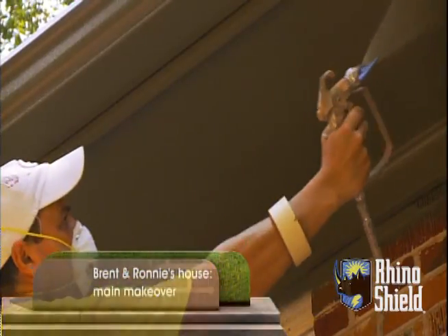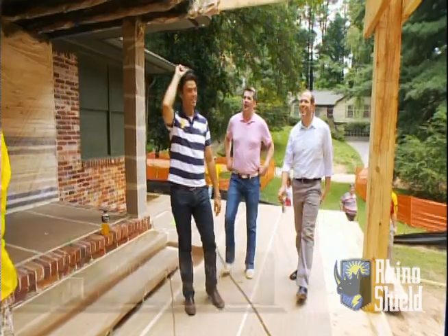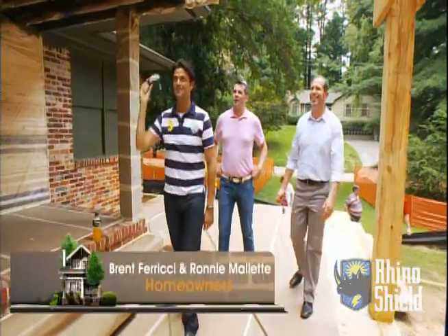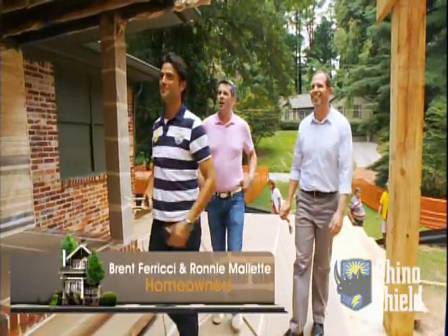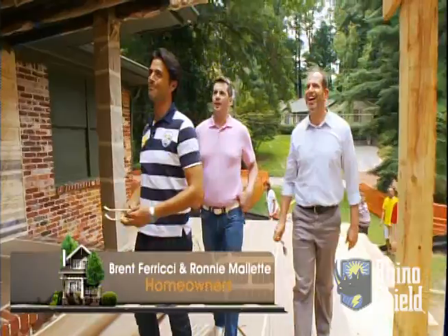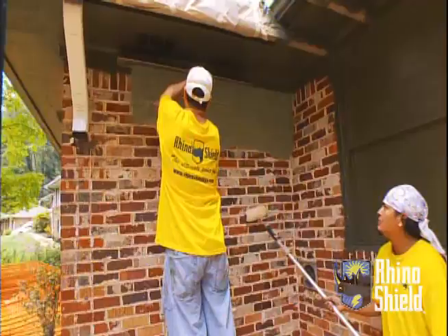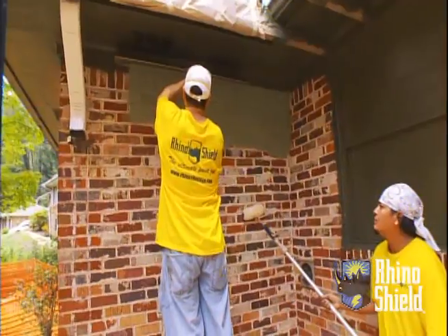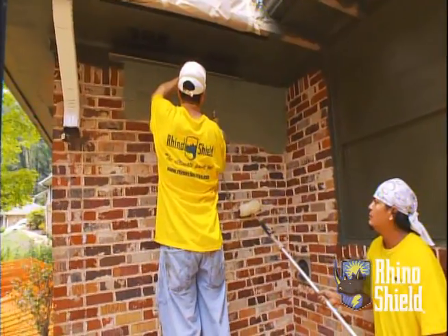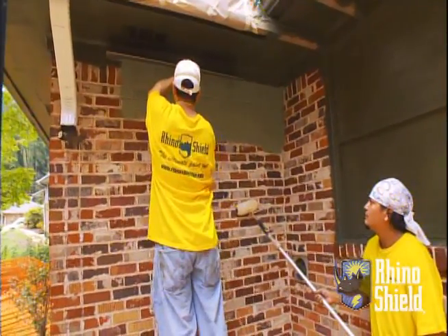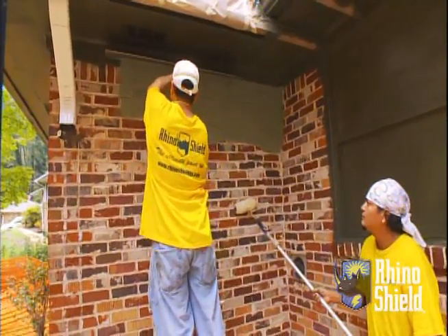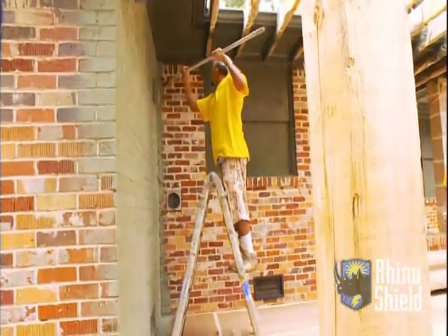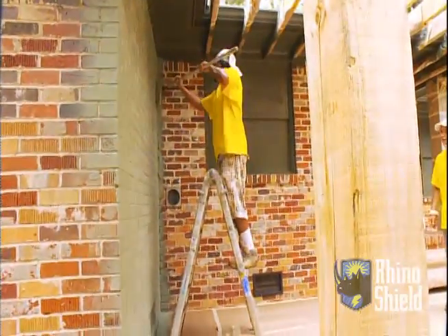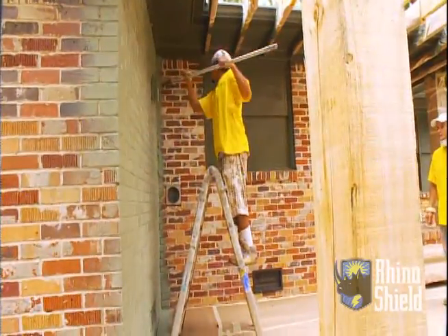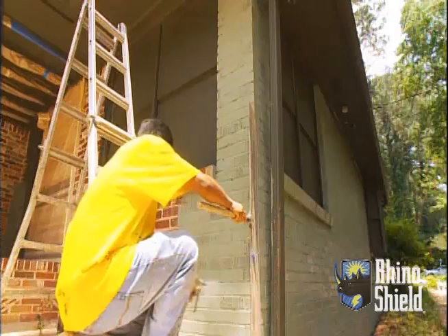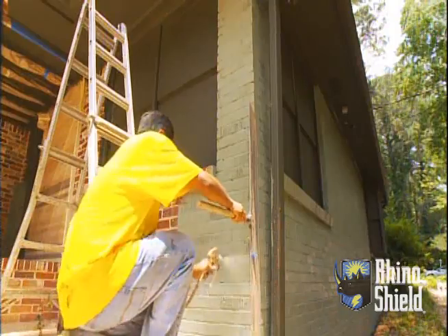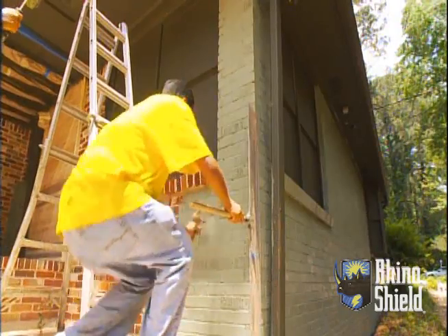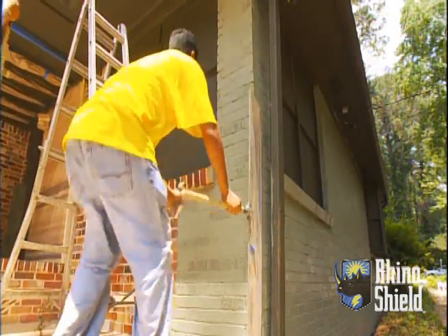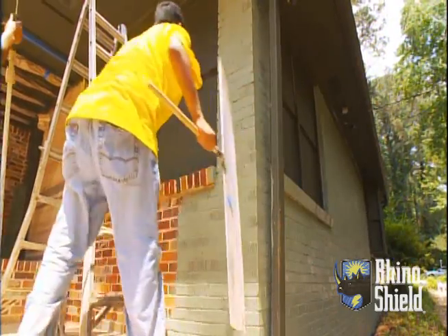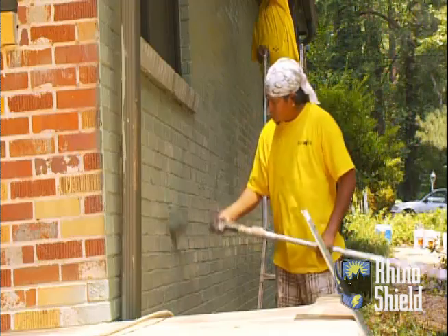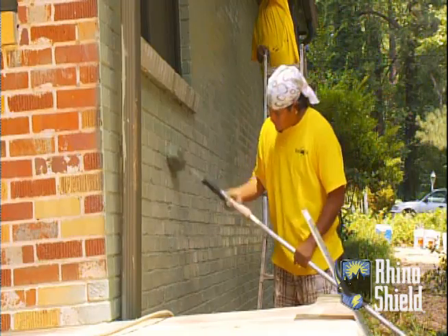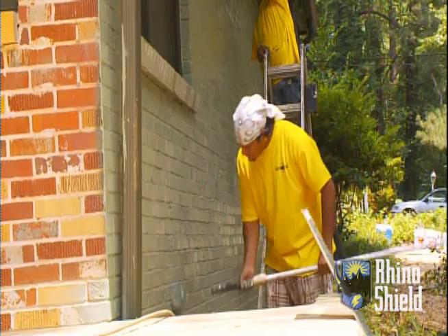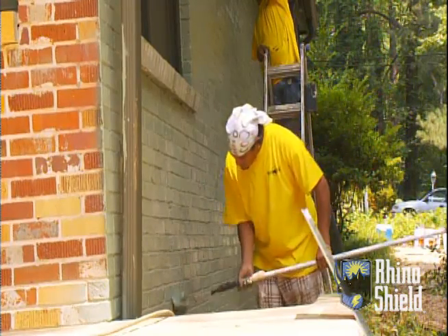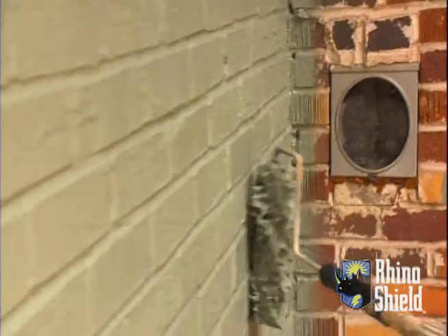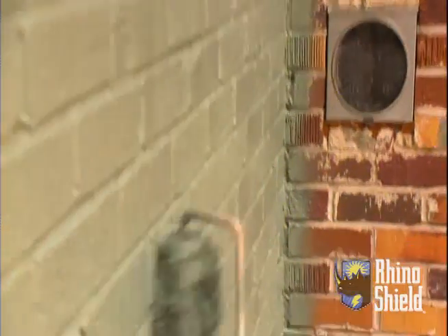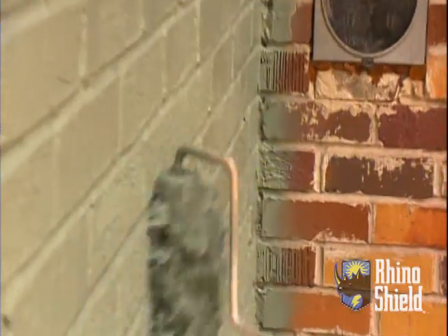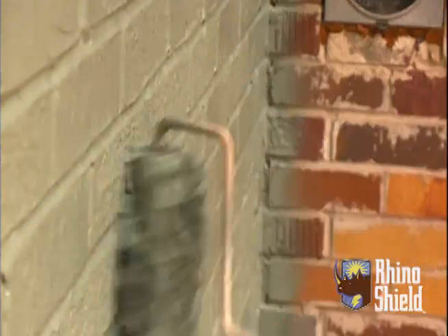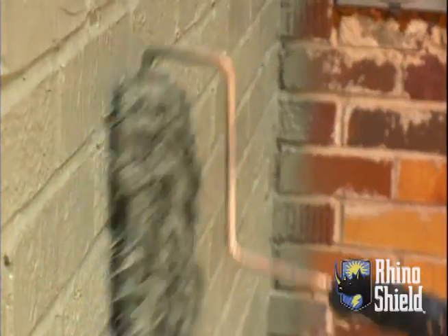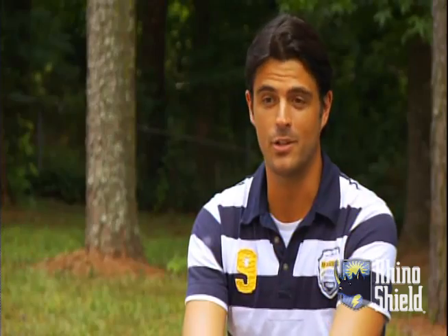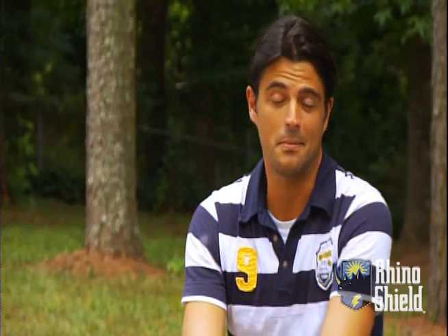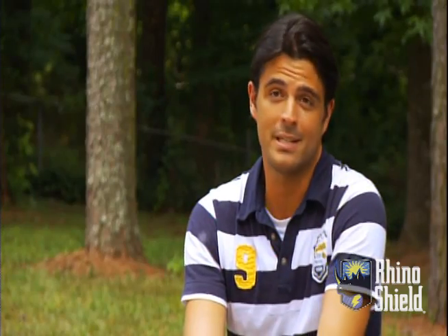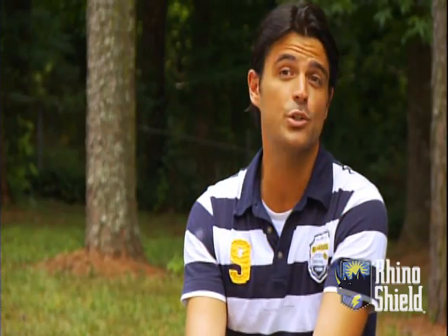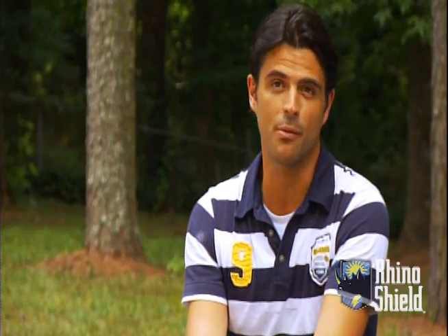What do you think? I like it. The contrast is great. The reason I picked greens for this house is because Ronnie and Brent had mentioned that color family is something they like and would consider painting their house. So it was an easy choice for me.